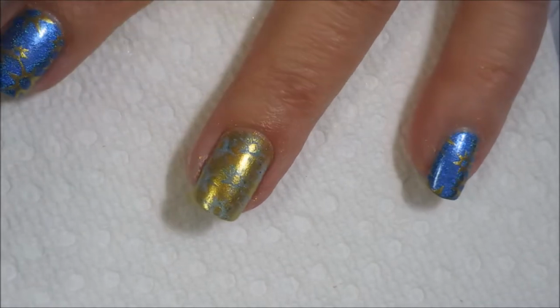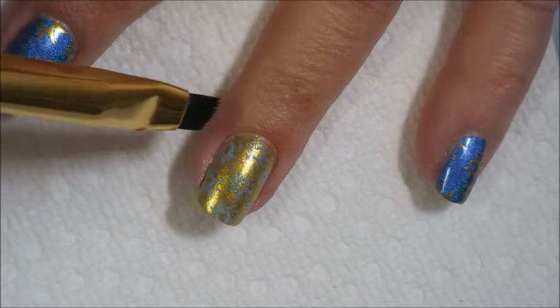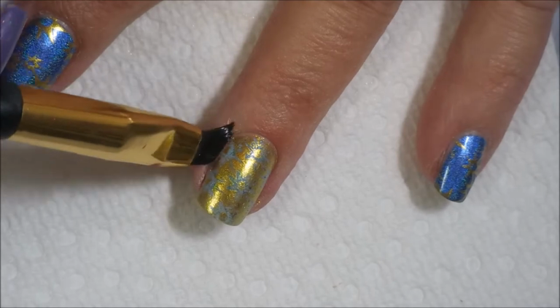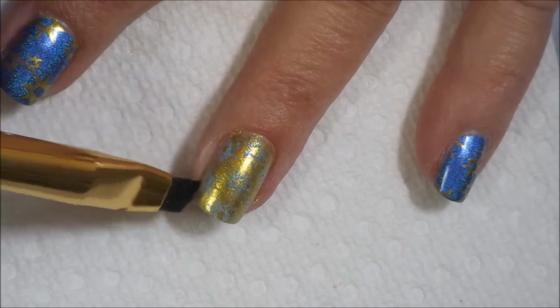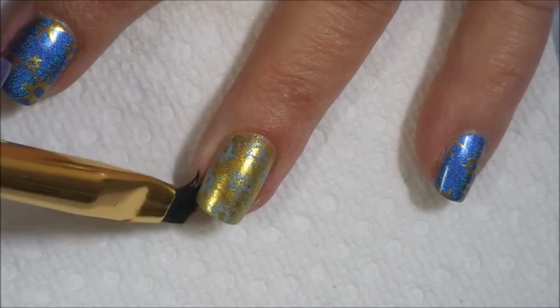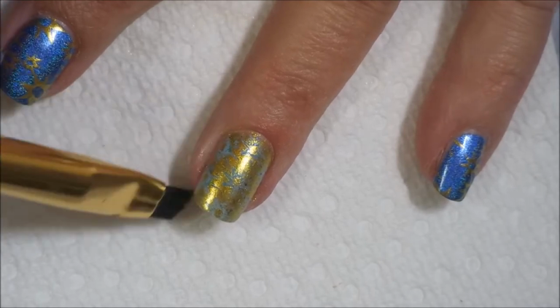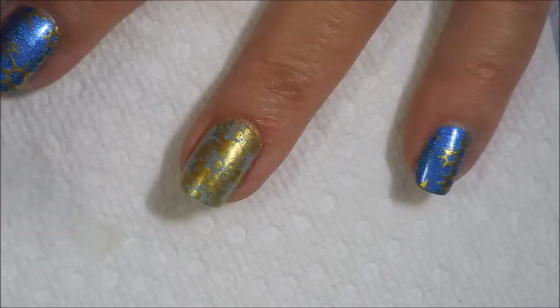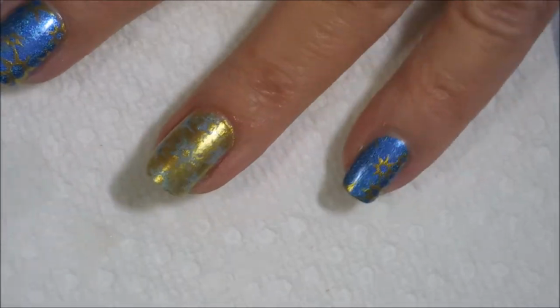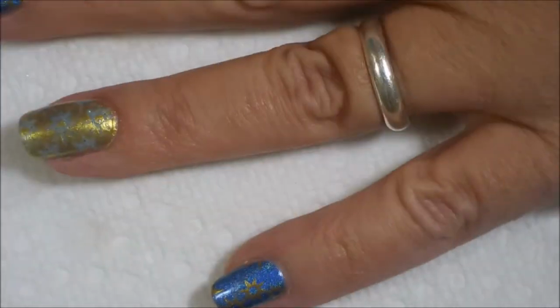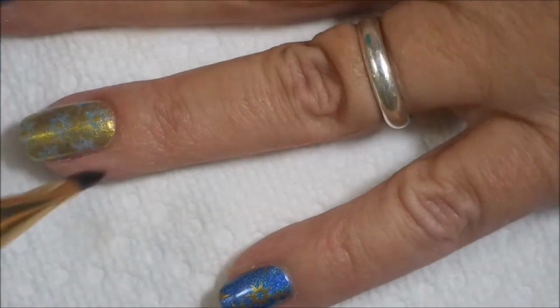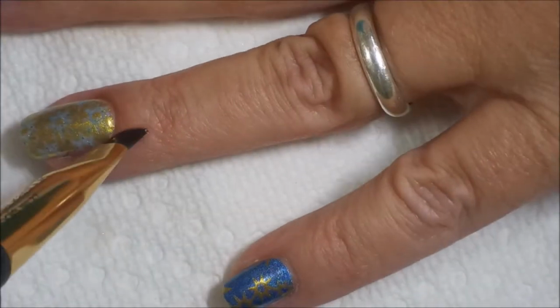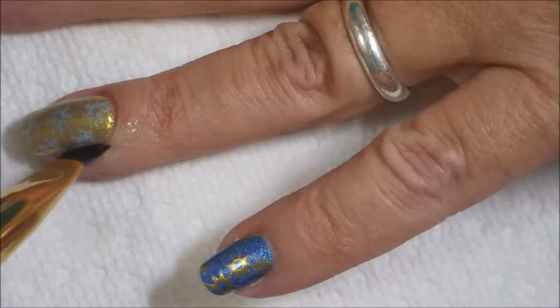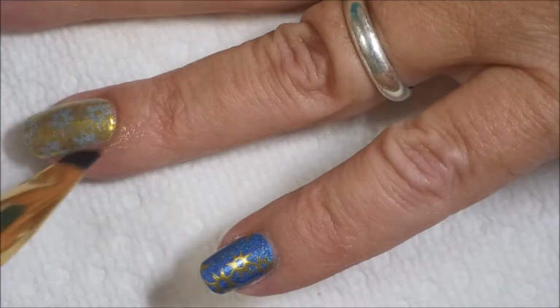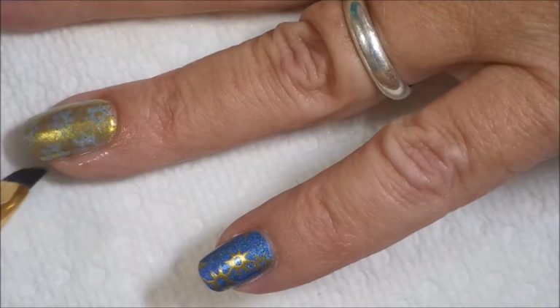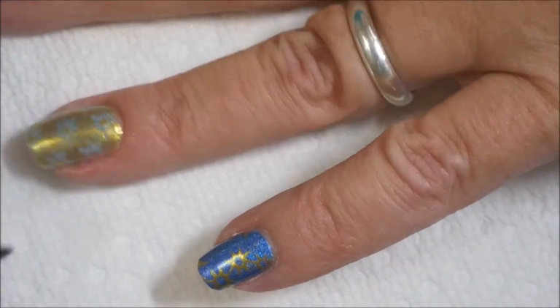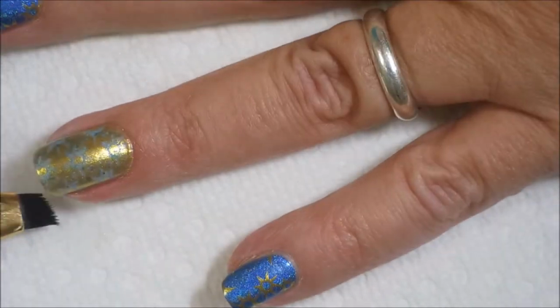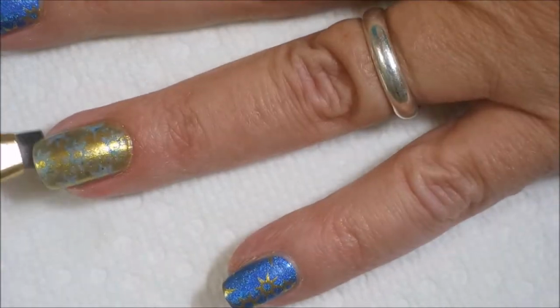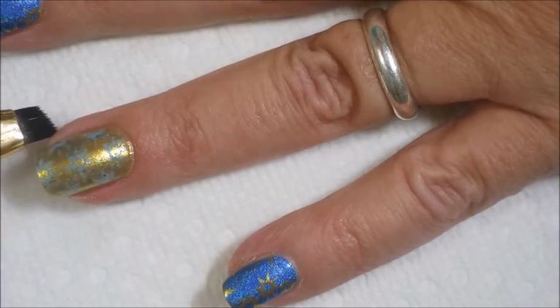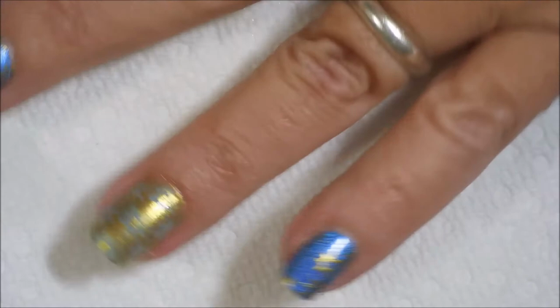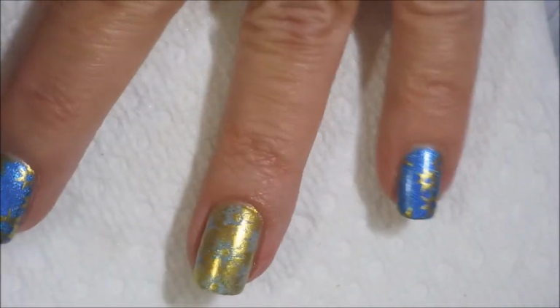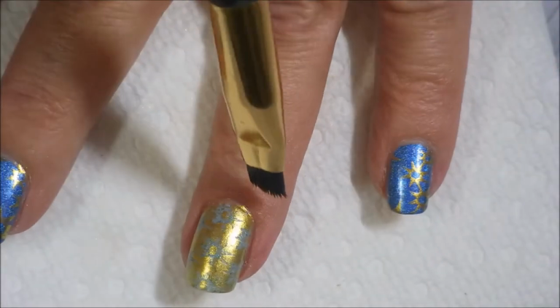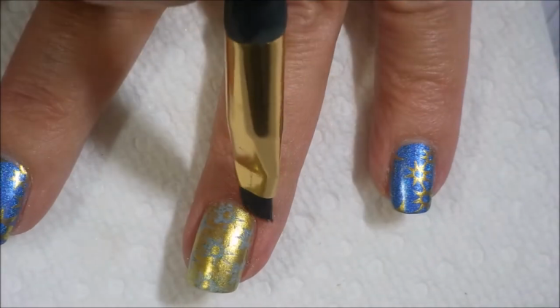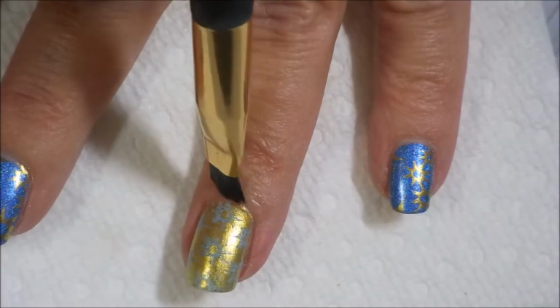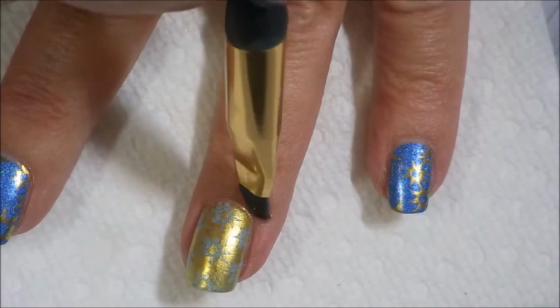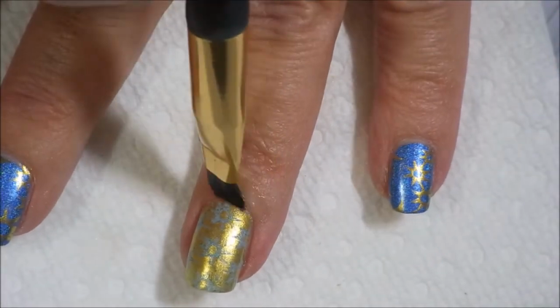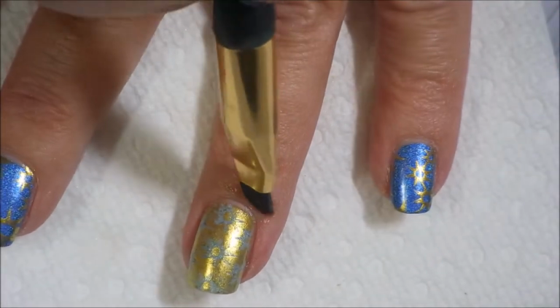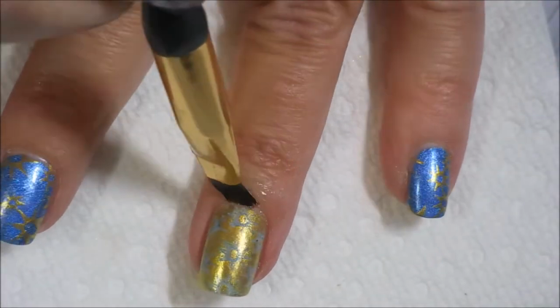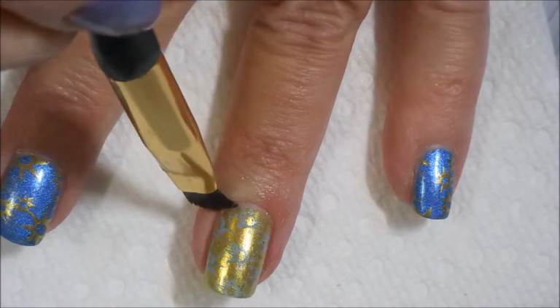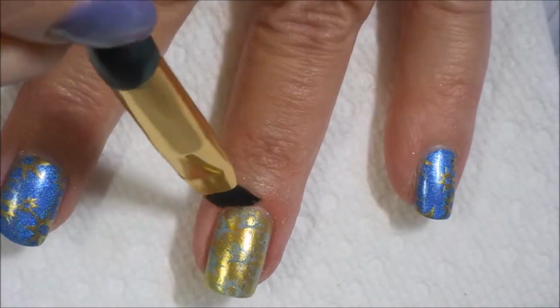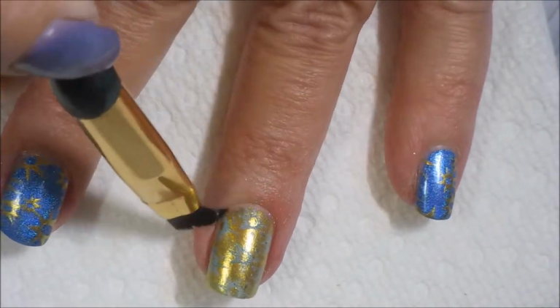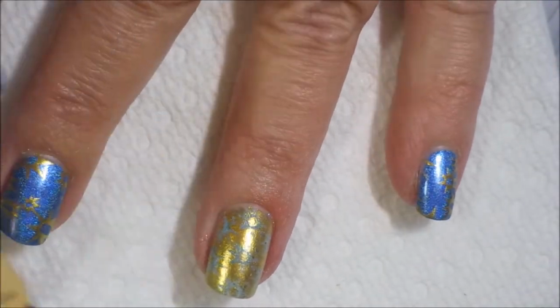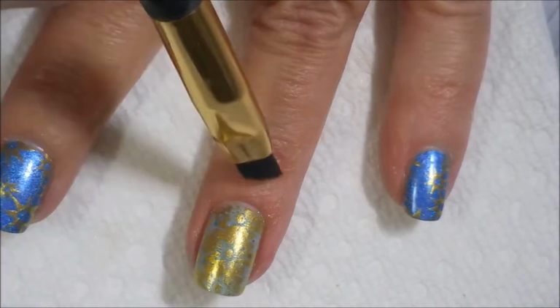You can see that image — it's a little different. It covers up a lot more of the base polish. So that's just what we went with today.